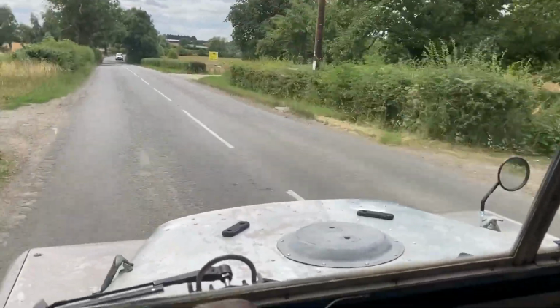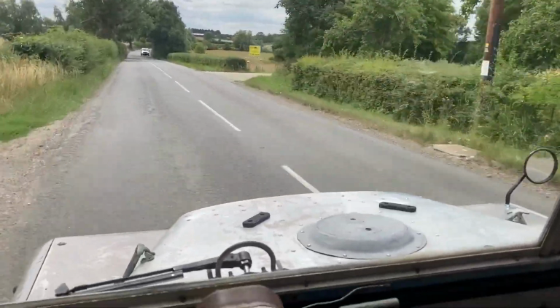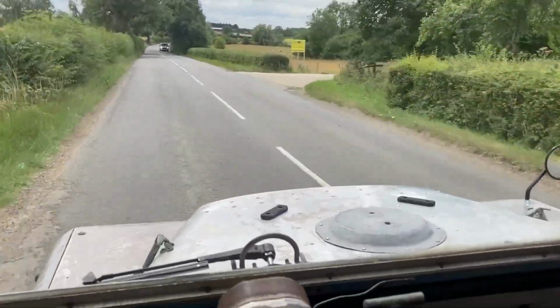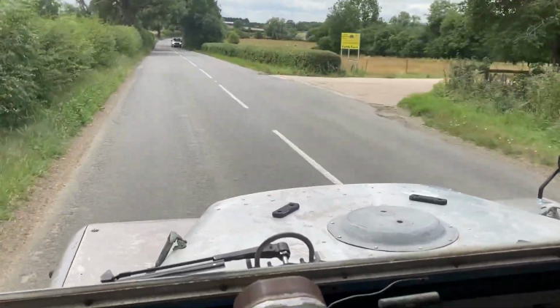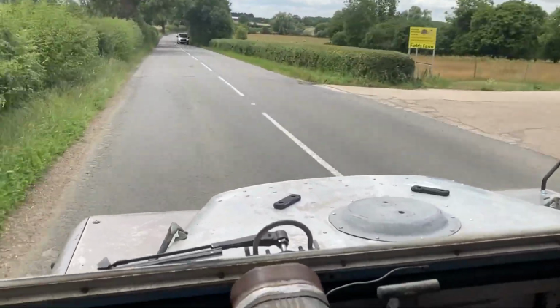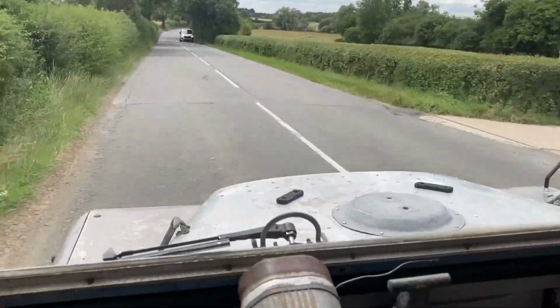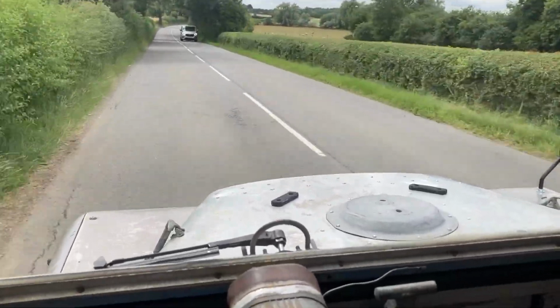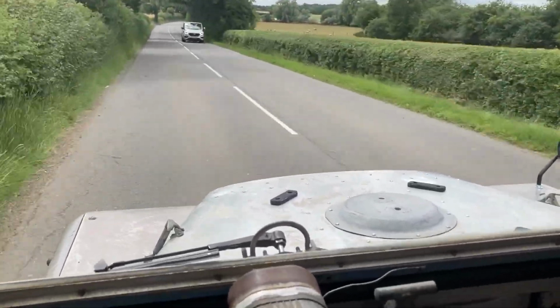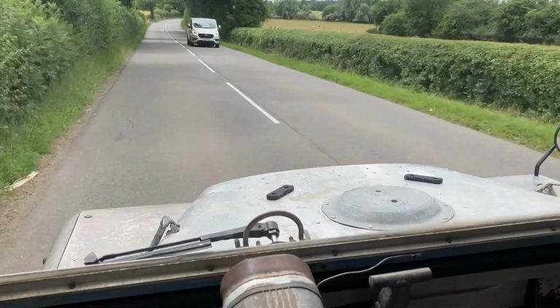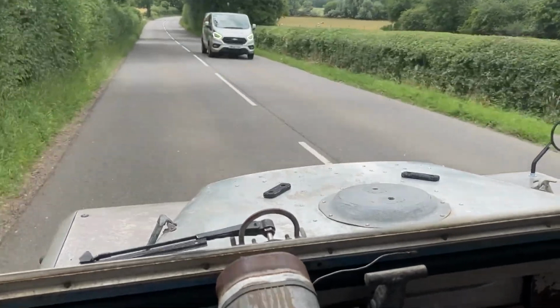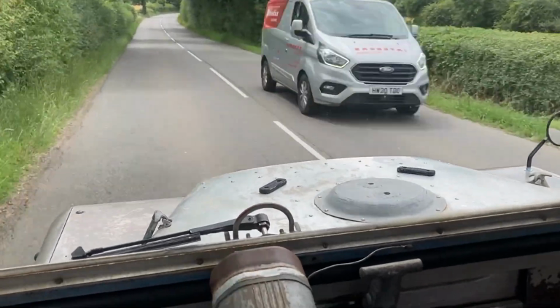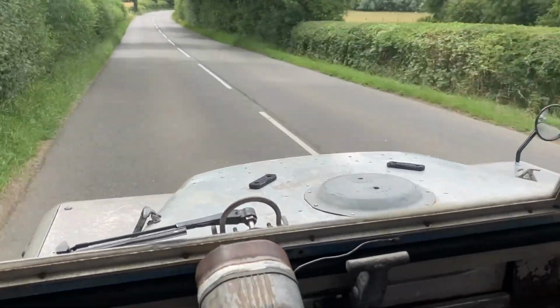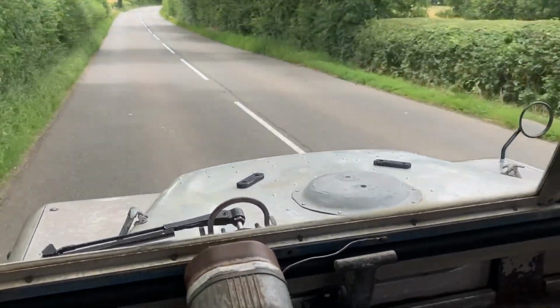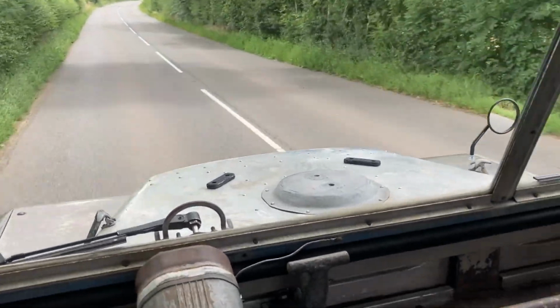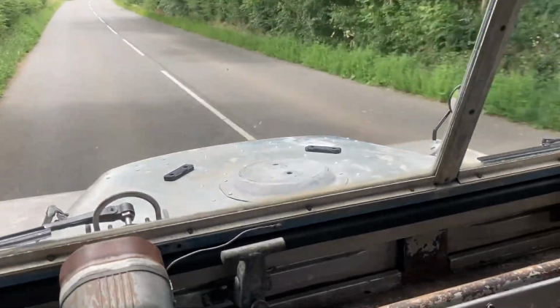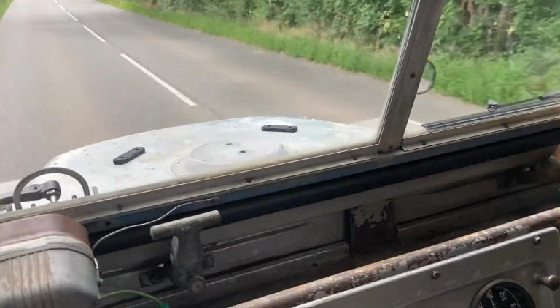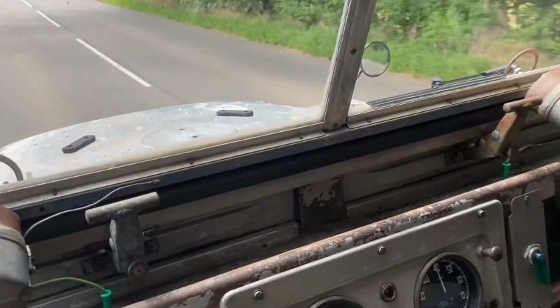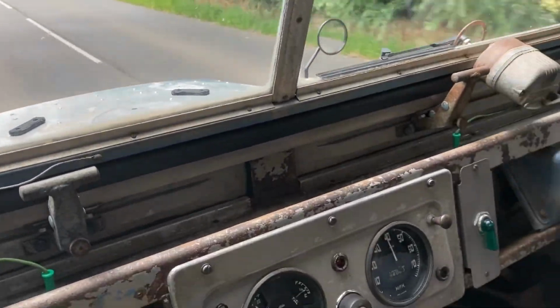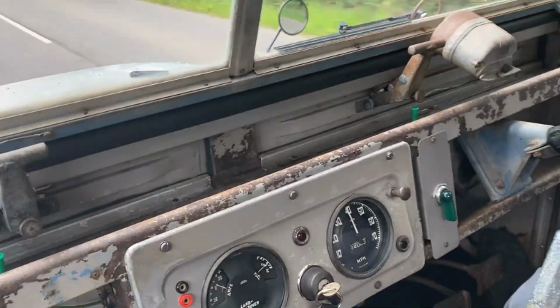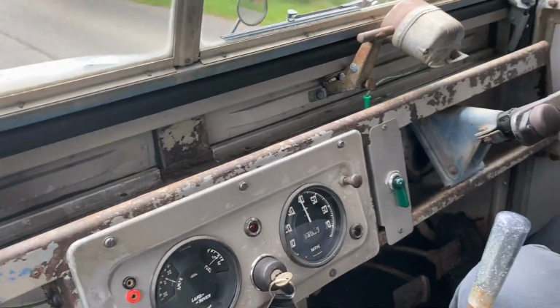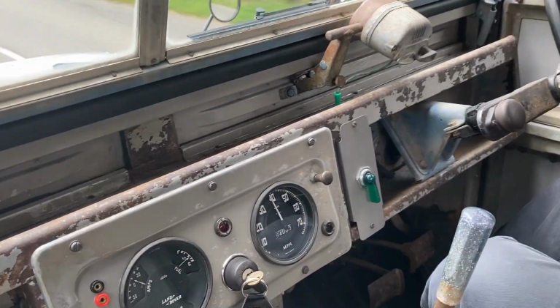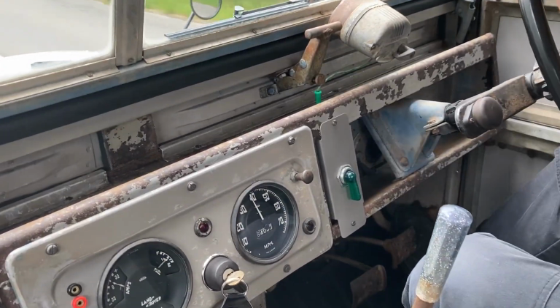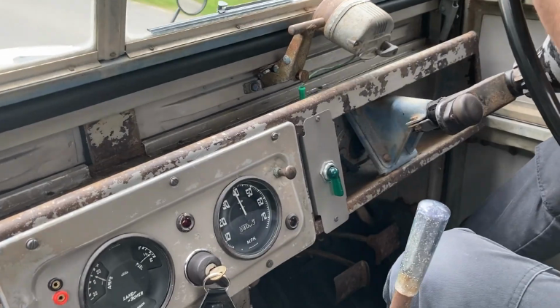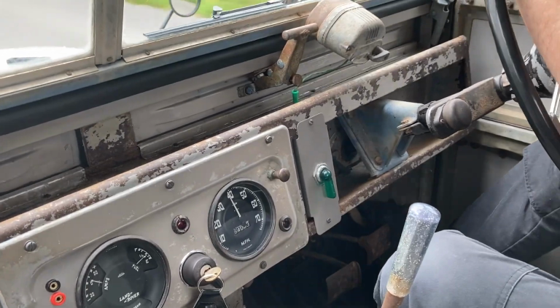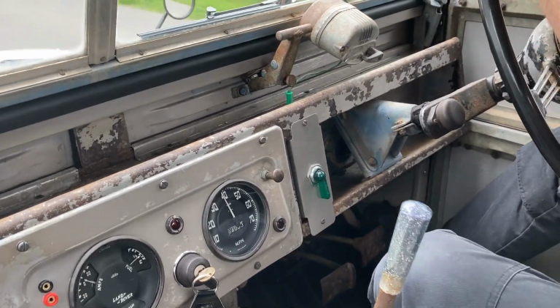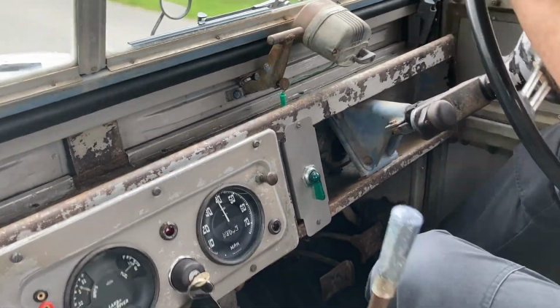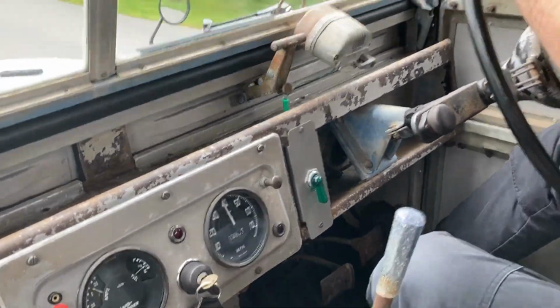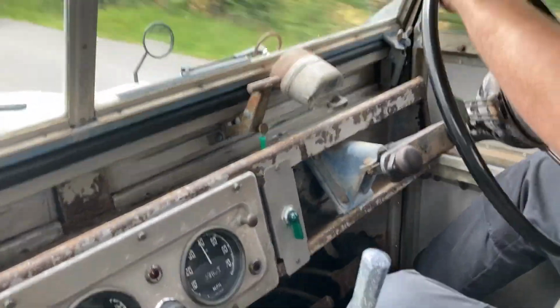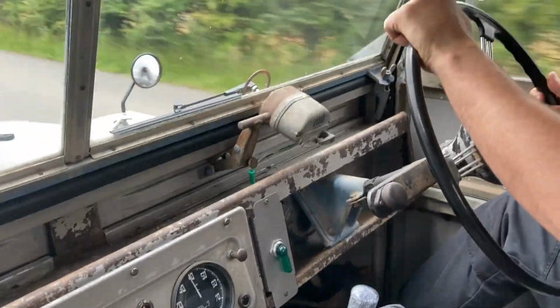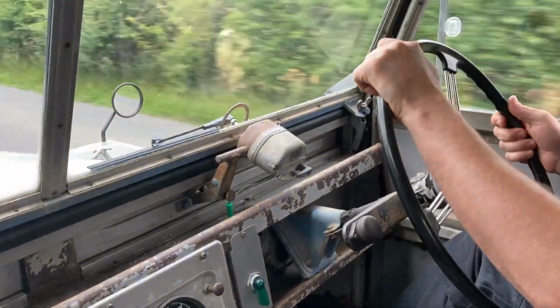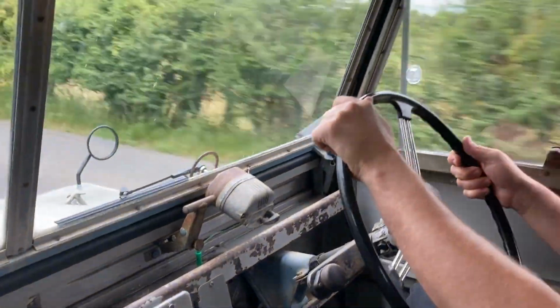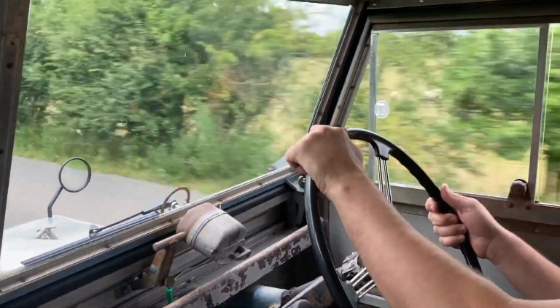I hope you can hear me alright. I'm Sam from LRN. Today we're looking at the latest patina restoration by the guys at CKD Shop. Here's CKD's Rob Sprassner to tell us more about the vehicle.